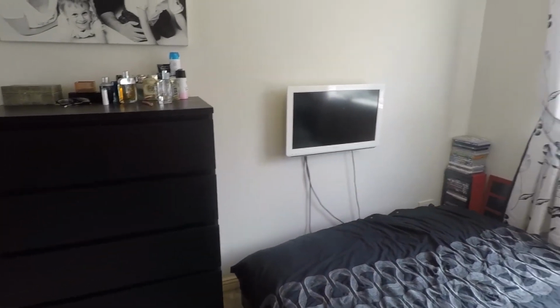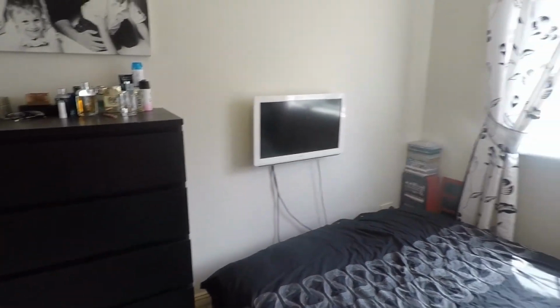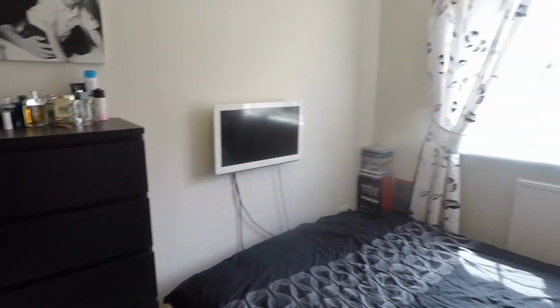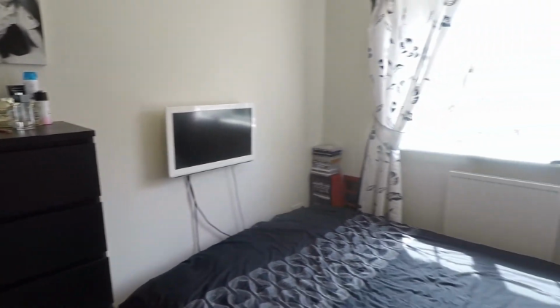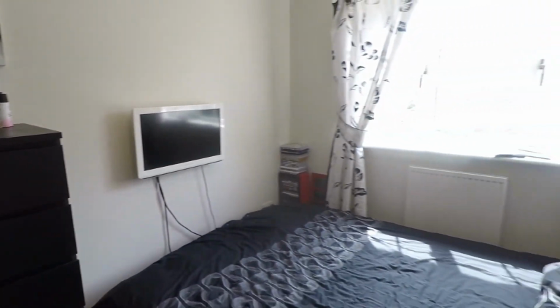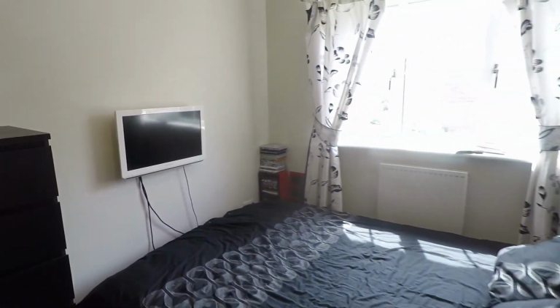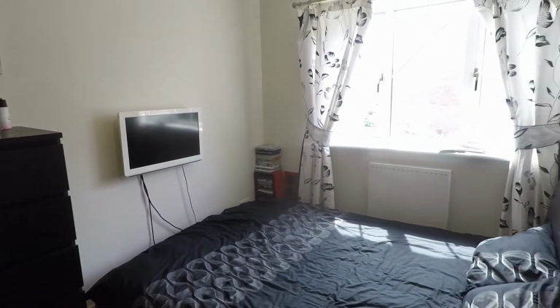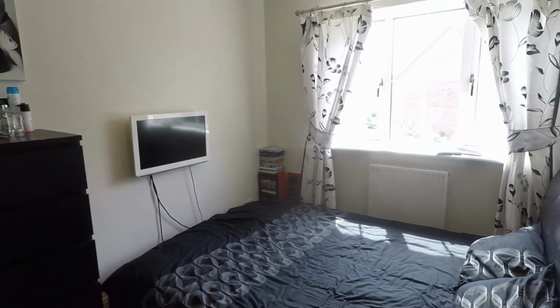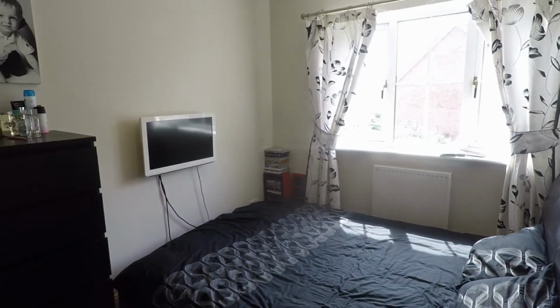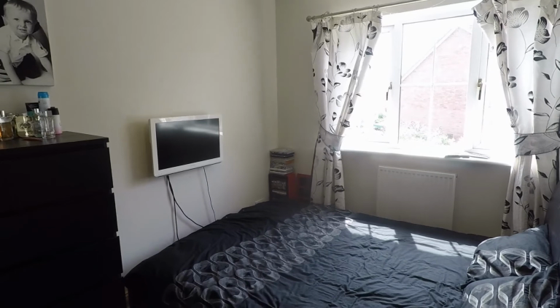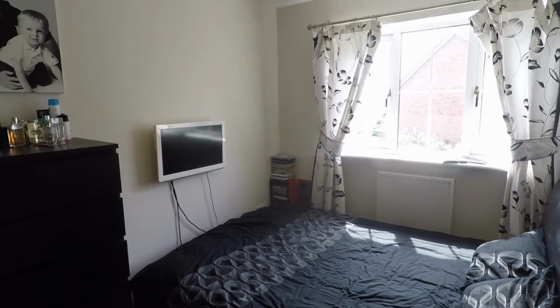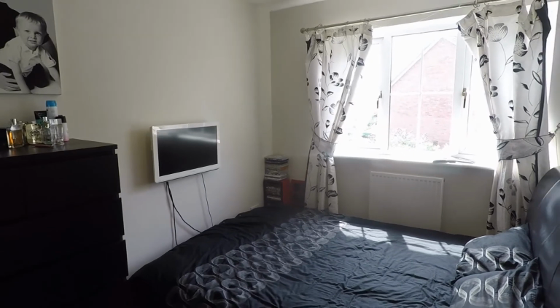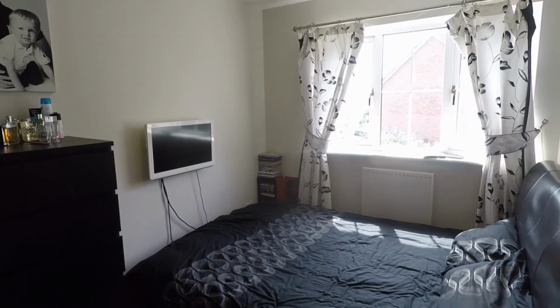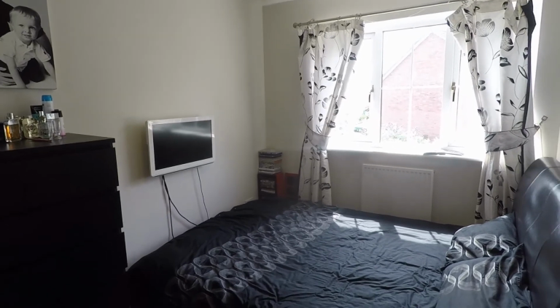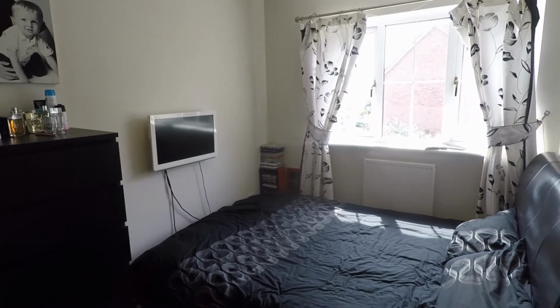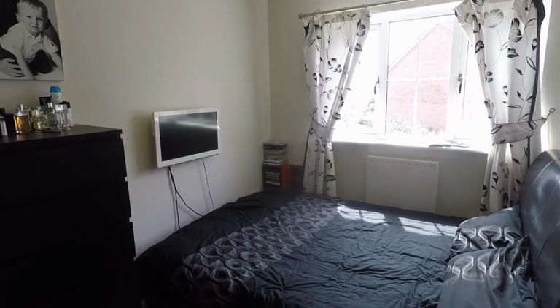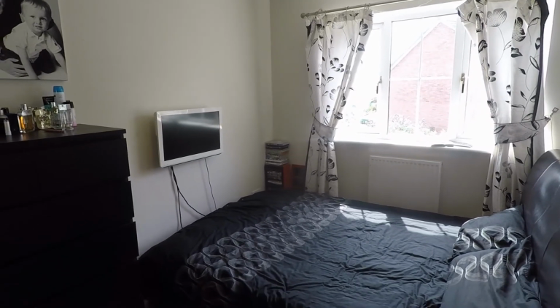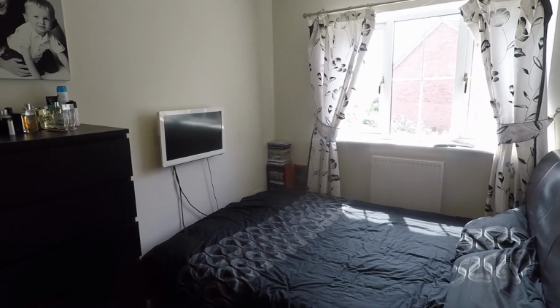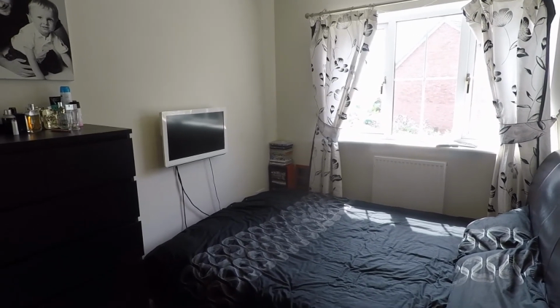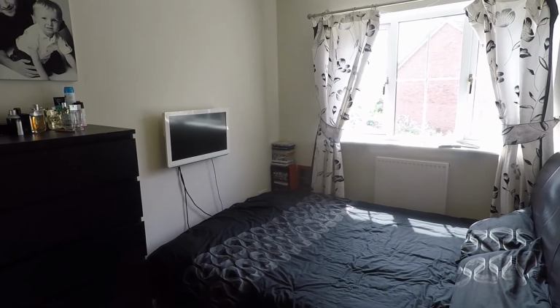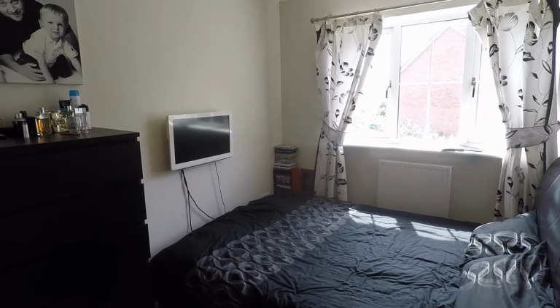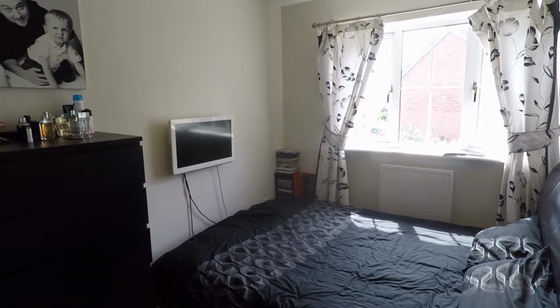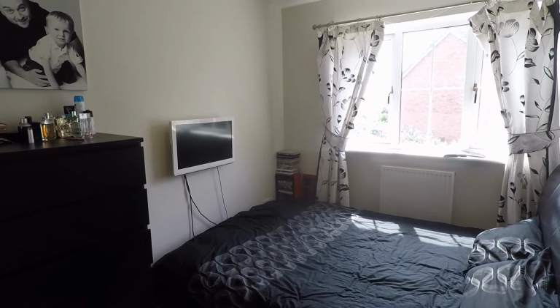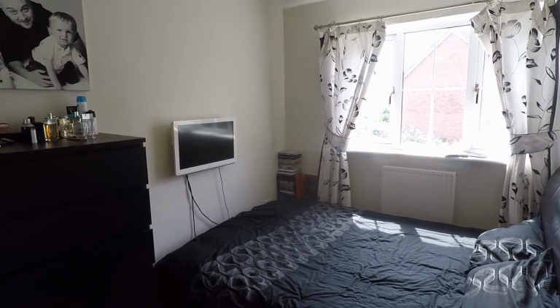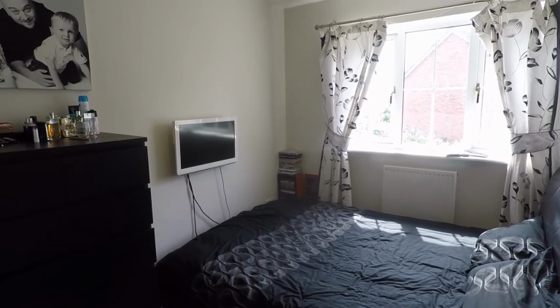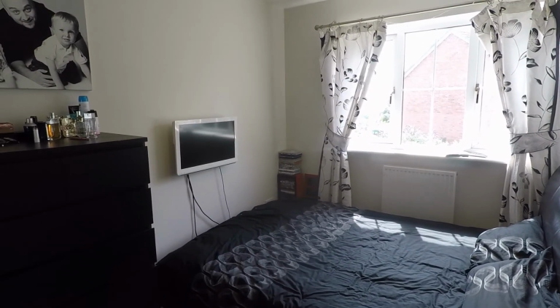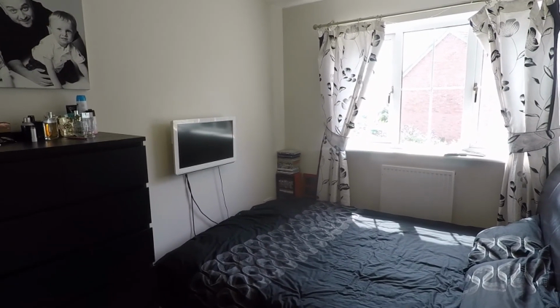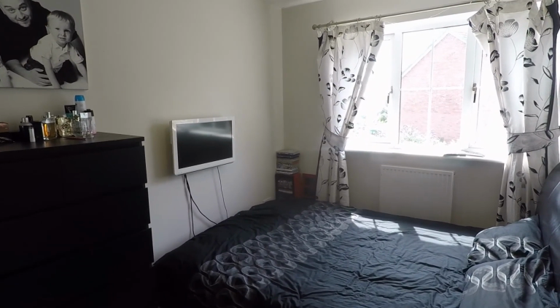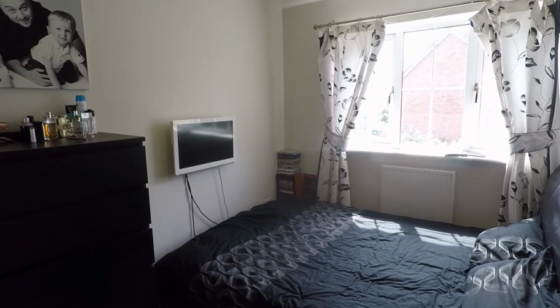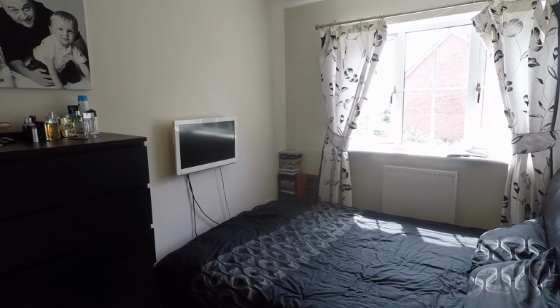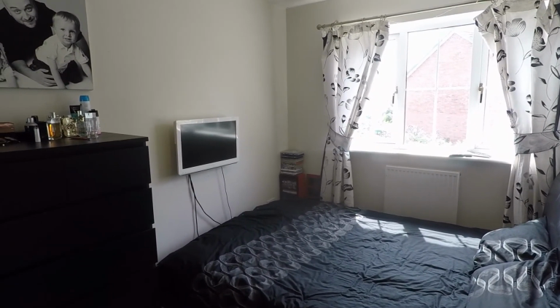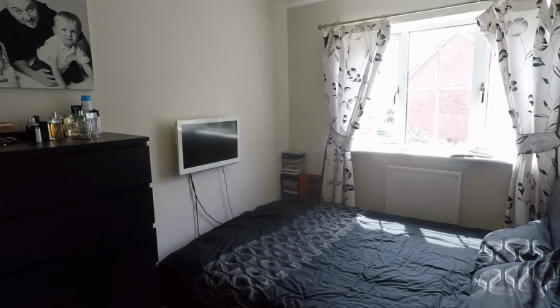So this concludes our video tour. If you're interested in viewing this property please contact a member of the team today and we'll be happy to show you around. Thanks for watching.